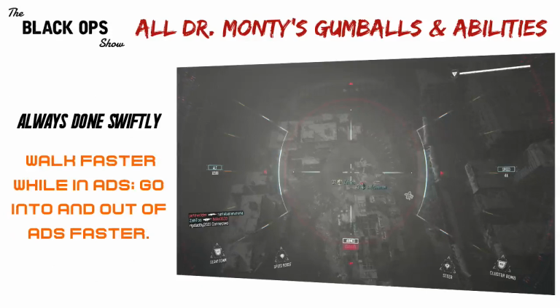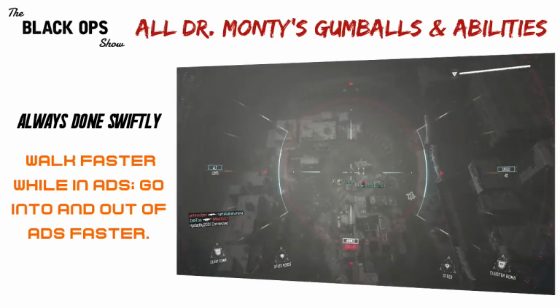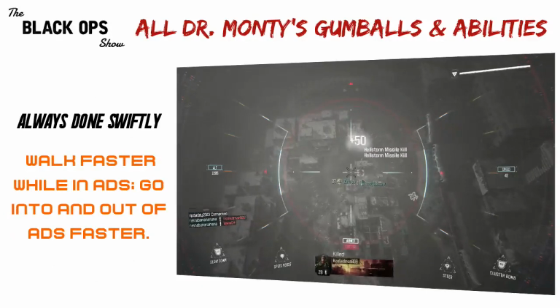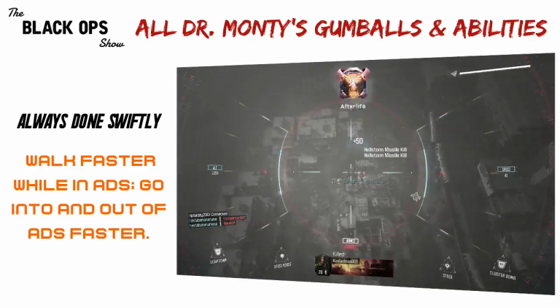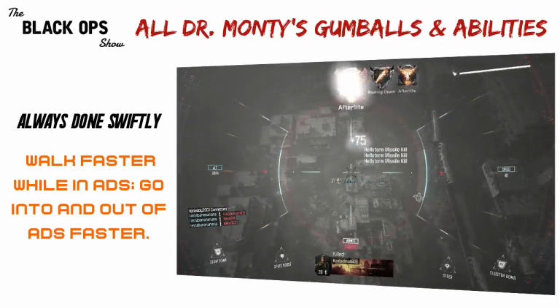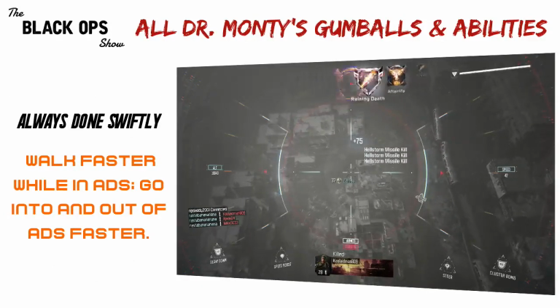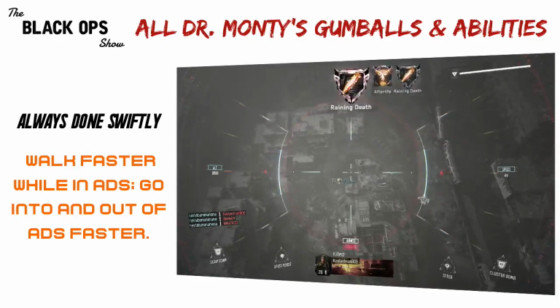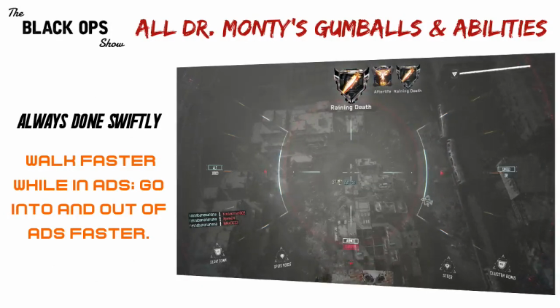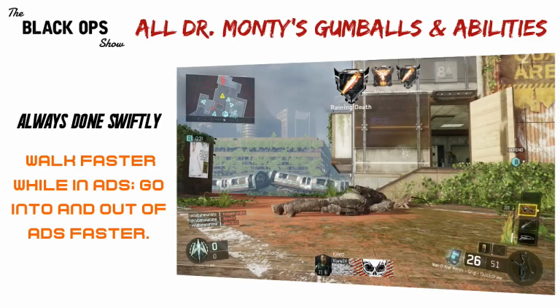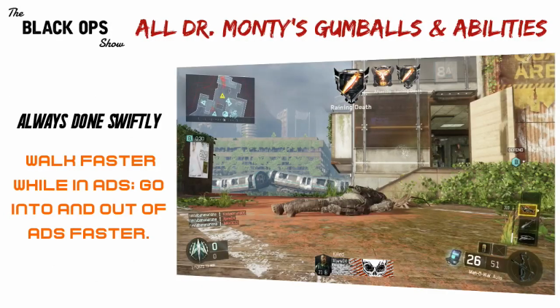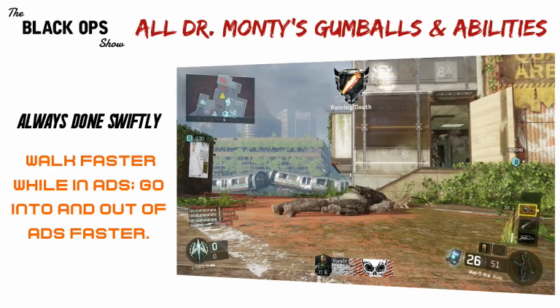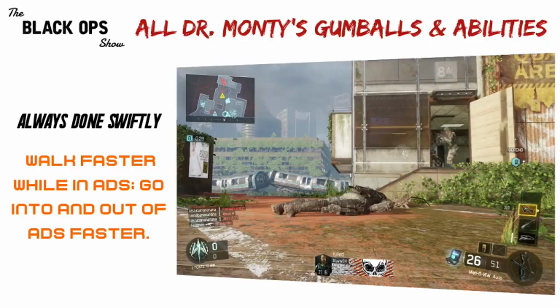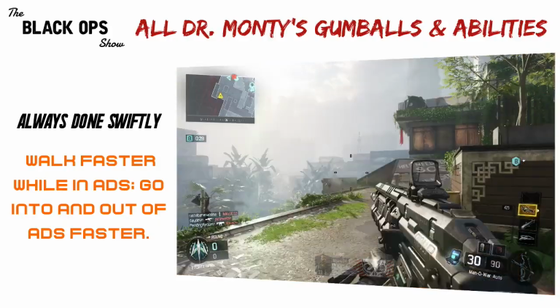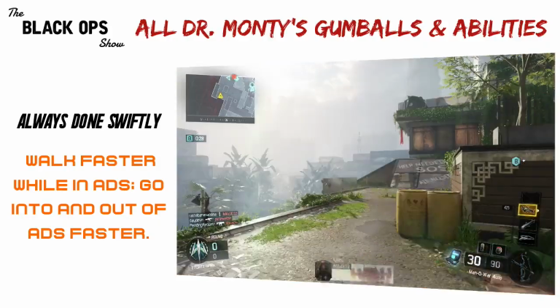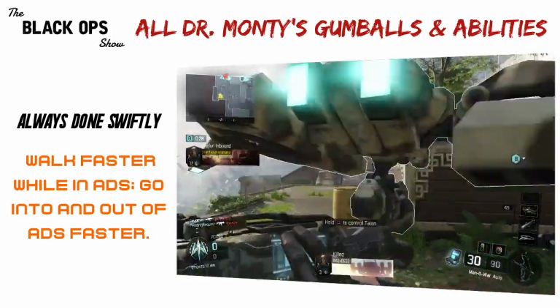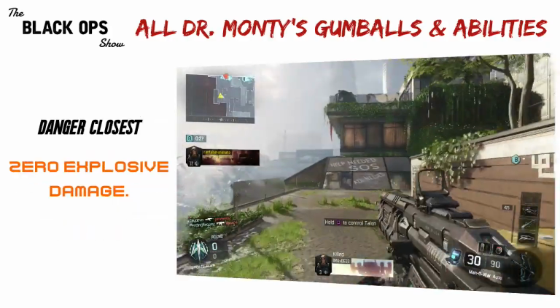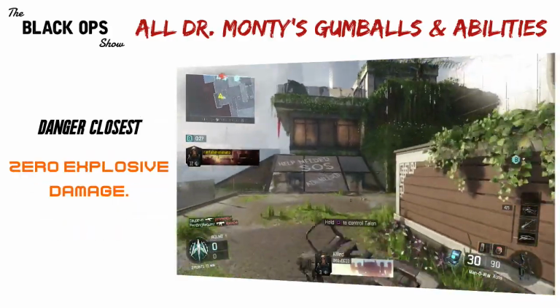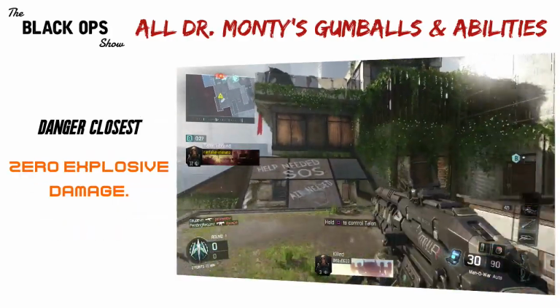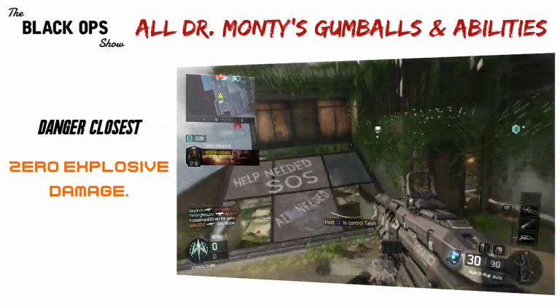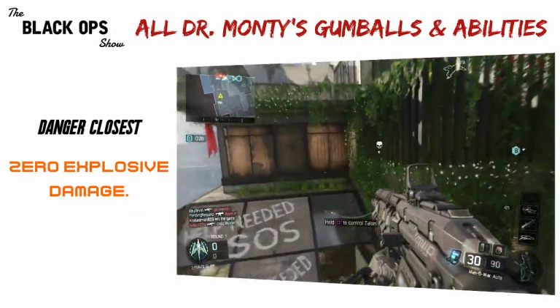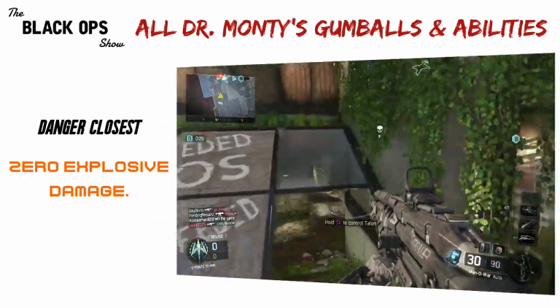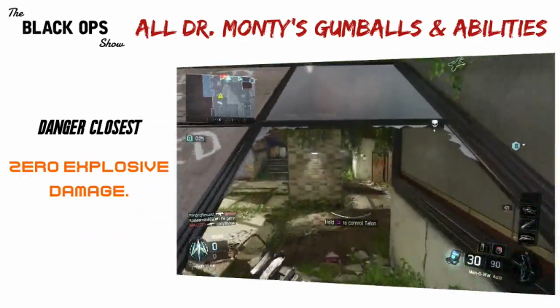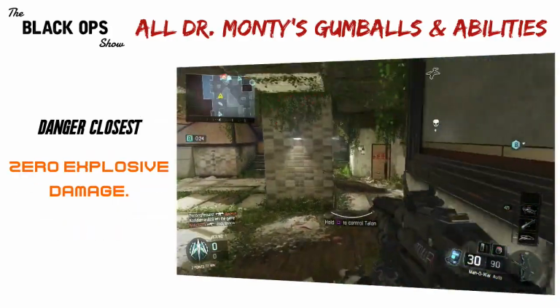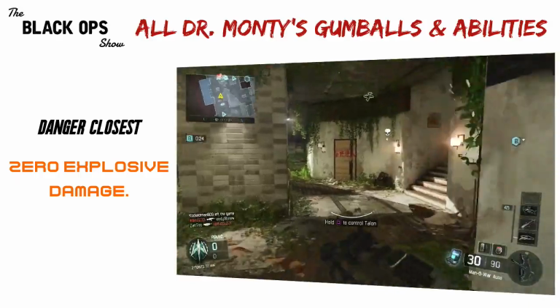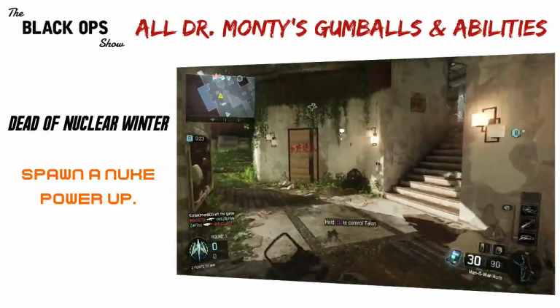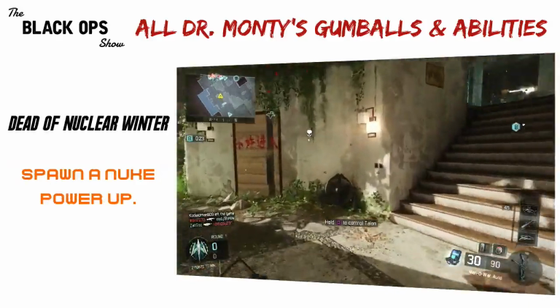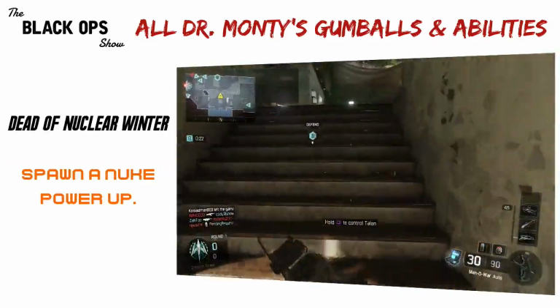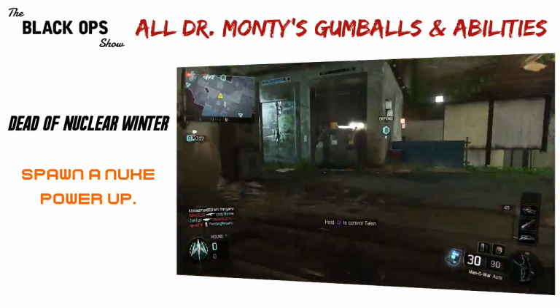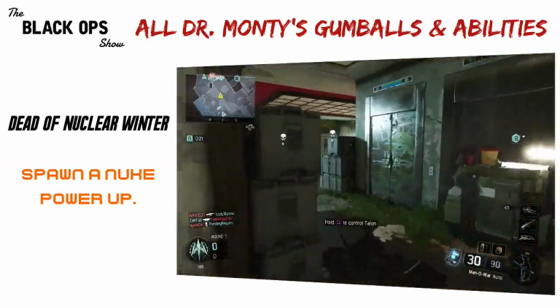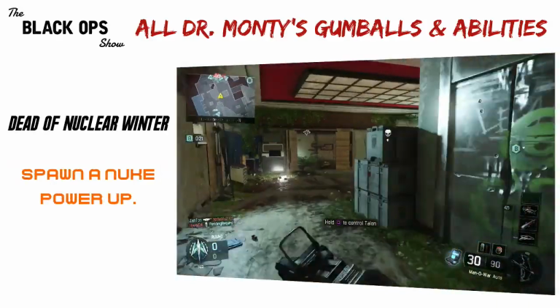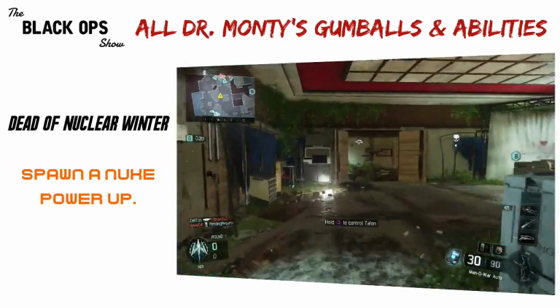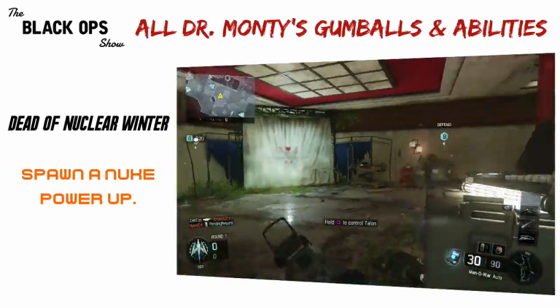Always Done Swiftly: walk faster while in ADS, go in and out of ADS faster. Immediate, lasts three rounds. Danger Closest: zero explosive damage. Immediate, lasts three rounds. Dead of Nuclear Winter: spawns a nuke power-up. Player activated.